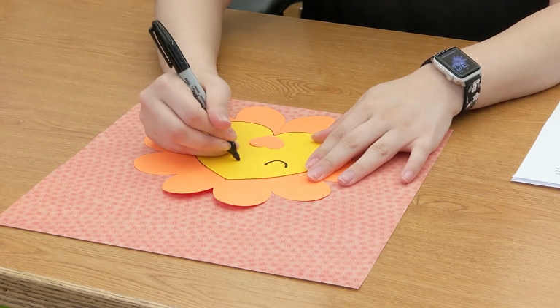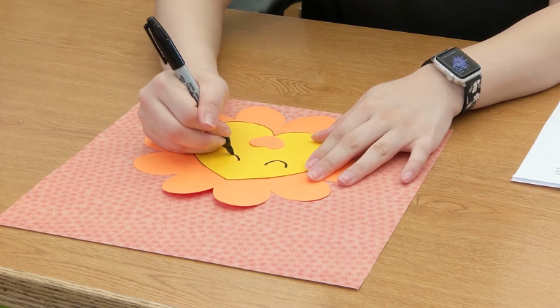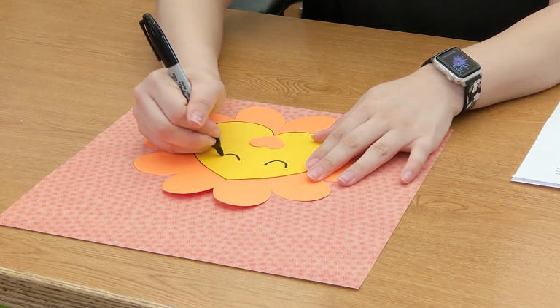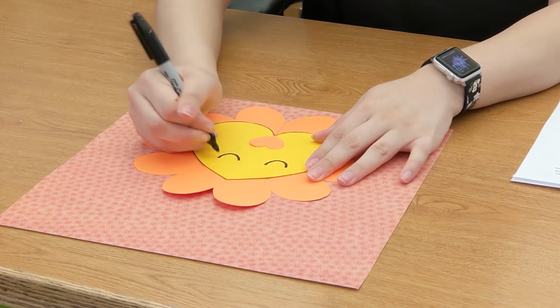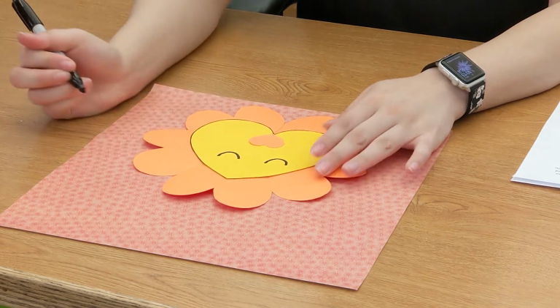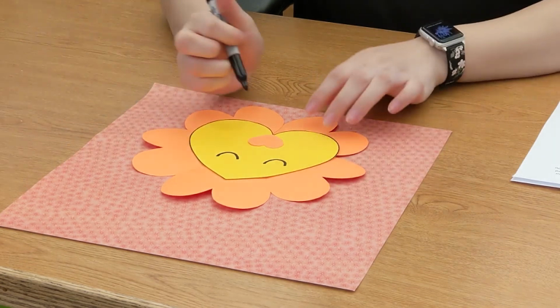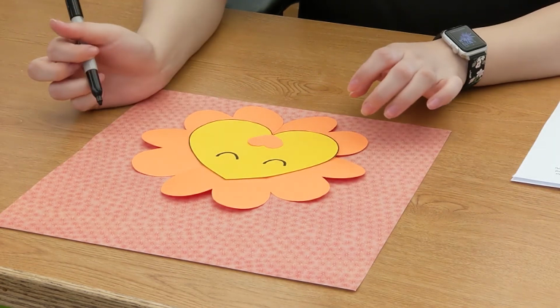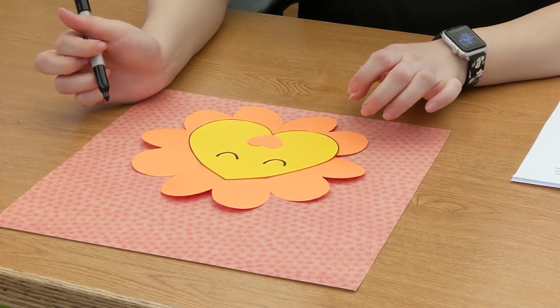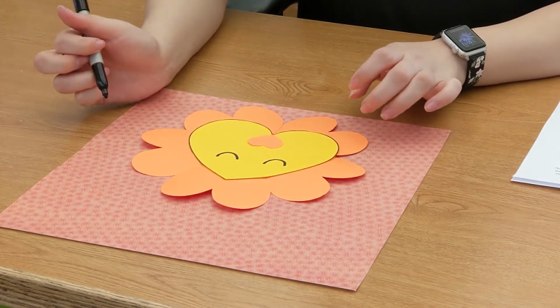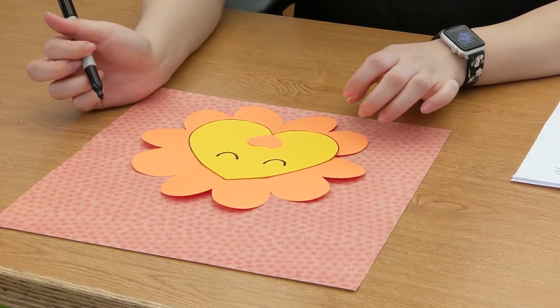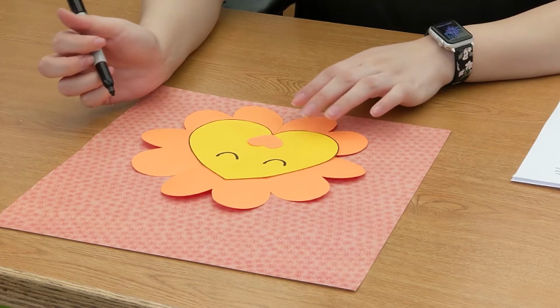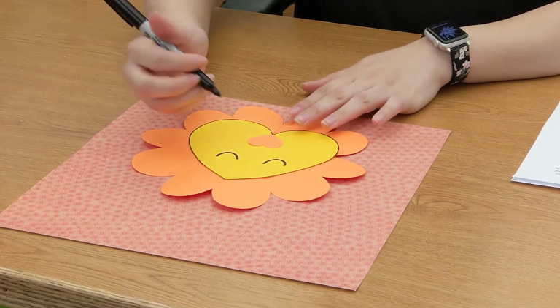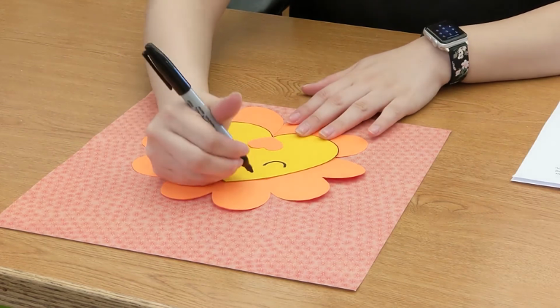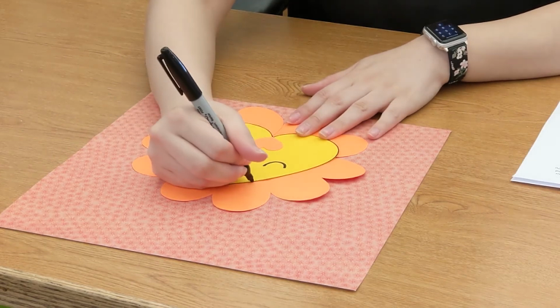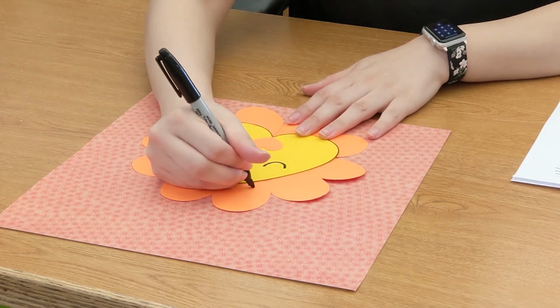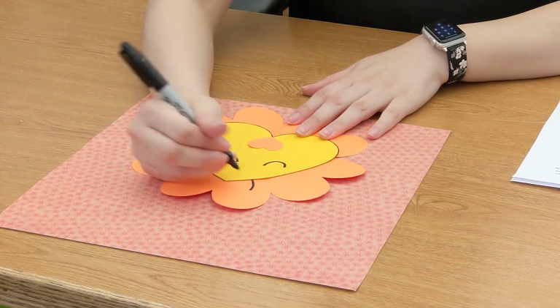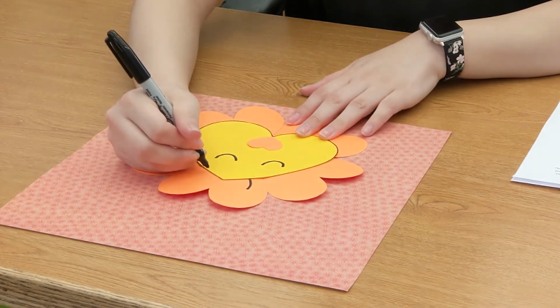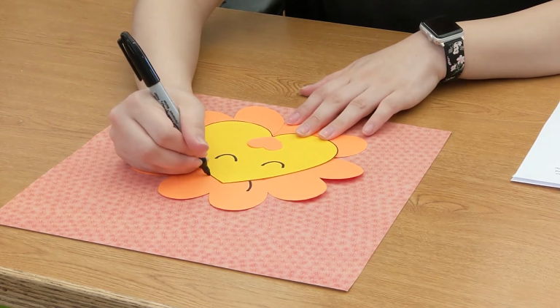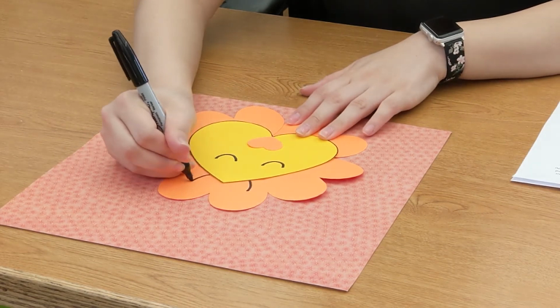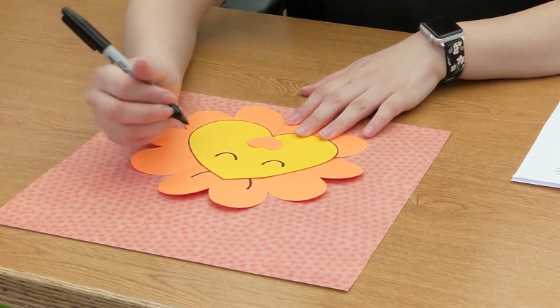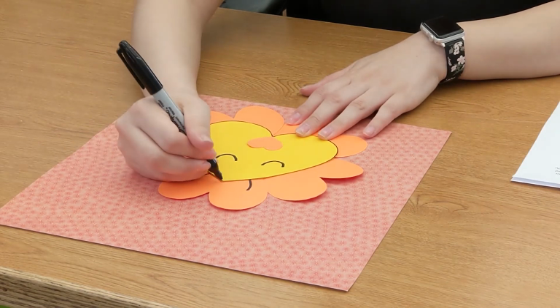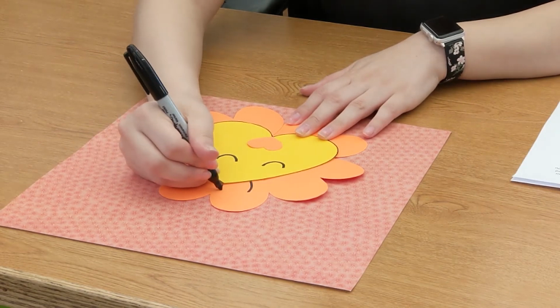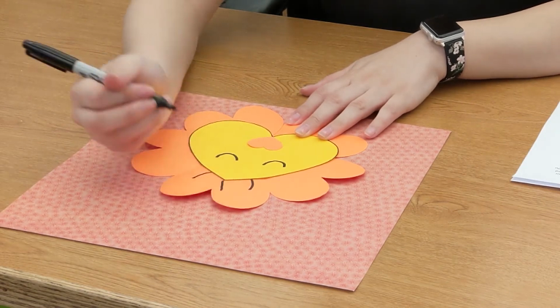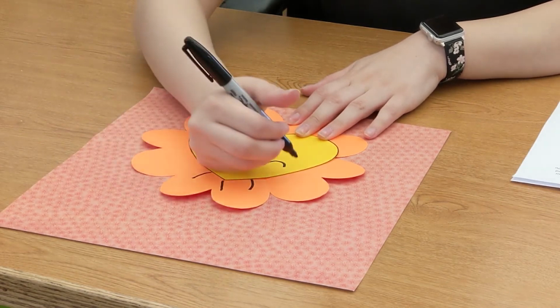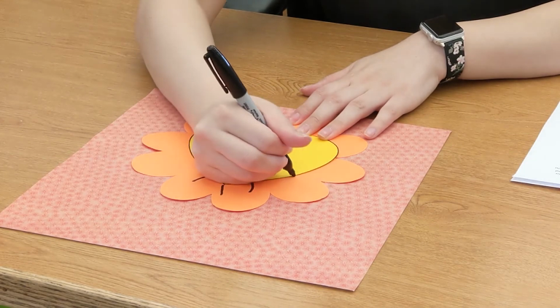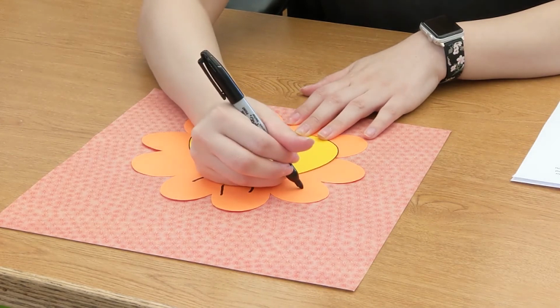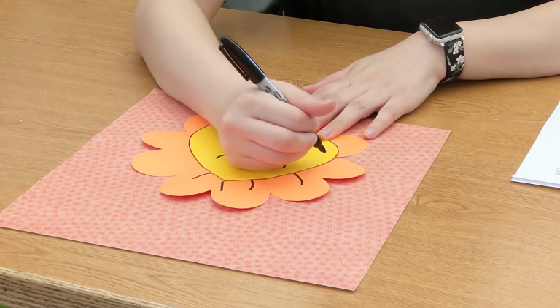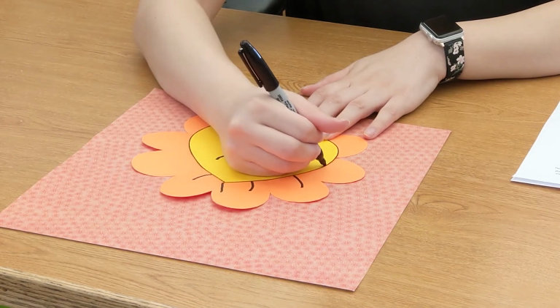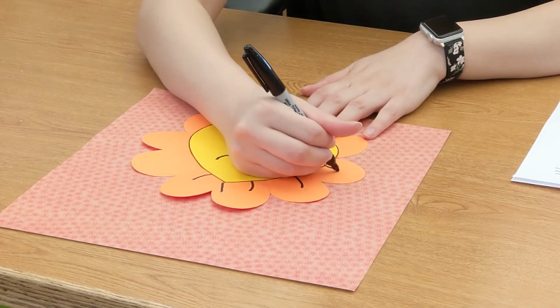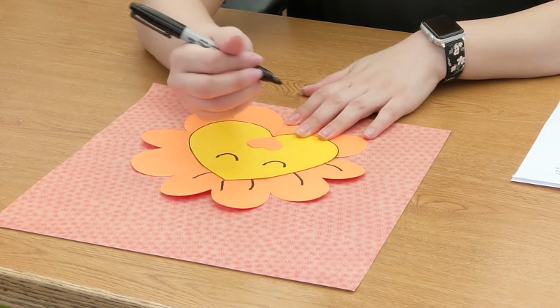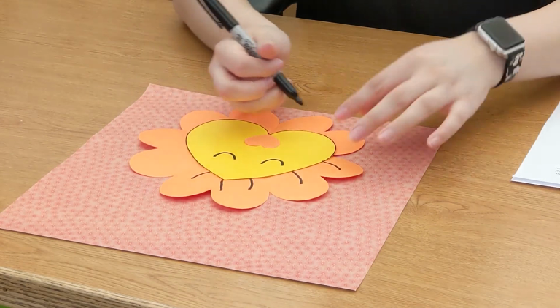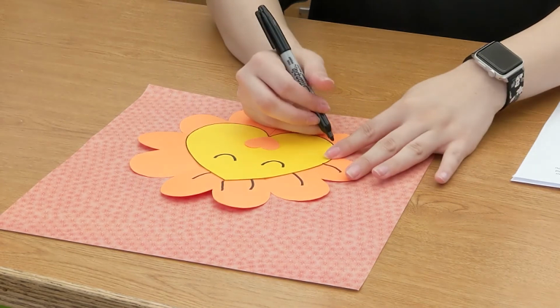I like to make mine look like he's sleeping, so we're just going to do like a little curve and a little curve. You can add whiskers if you like. I usually just do some detail in the mane so it looks like a nice flowy lion mane.